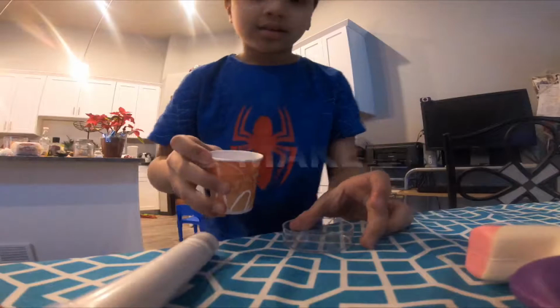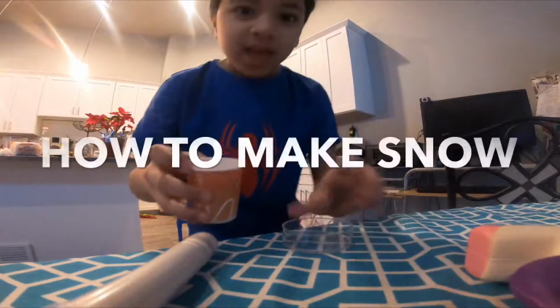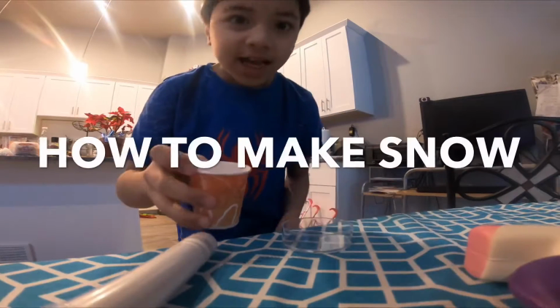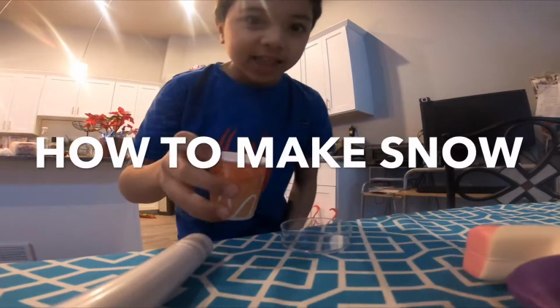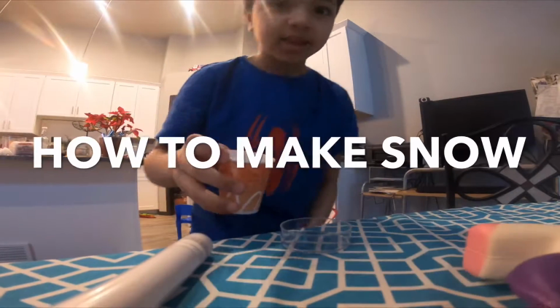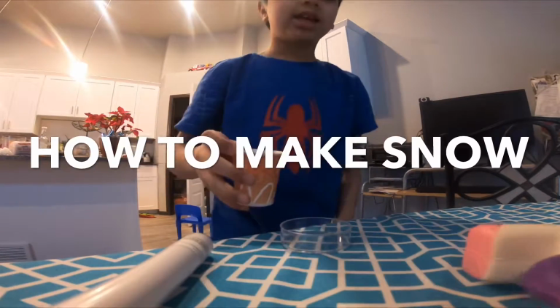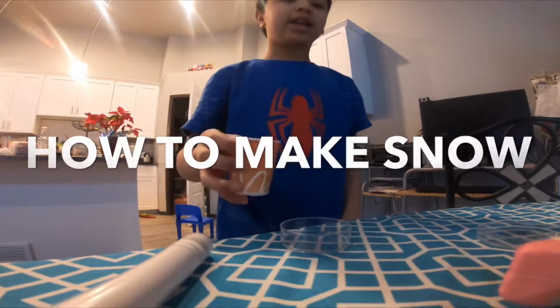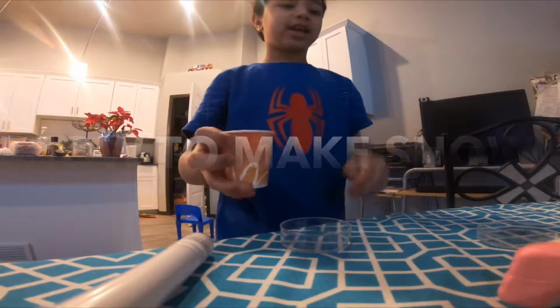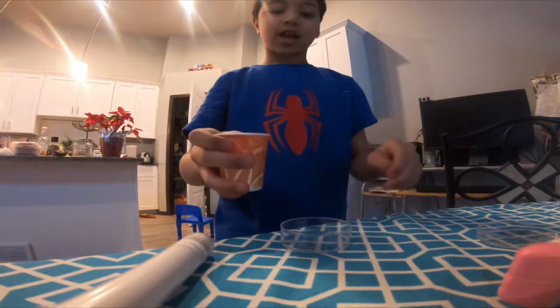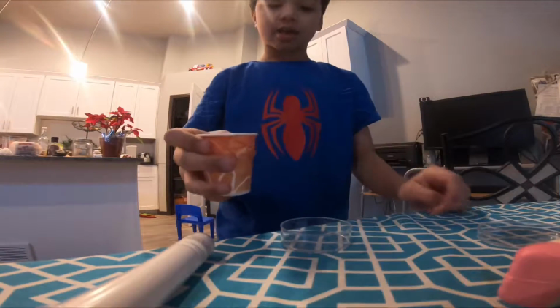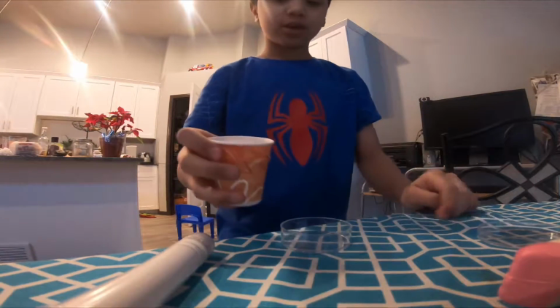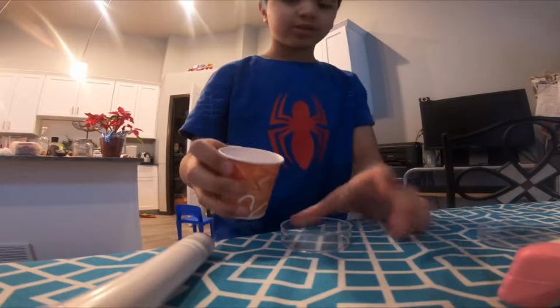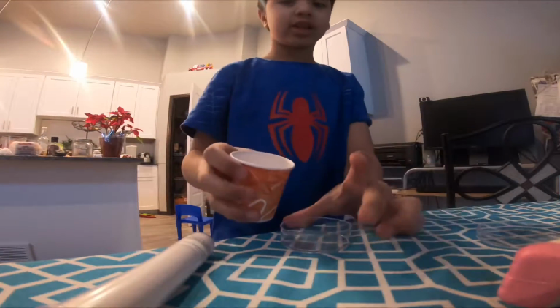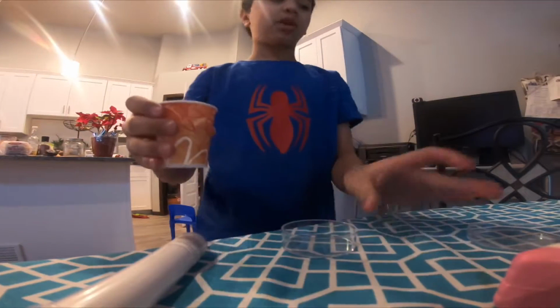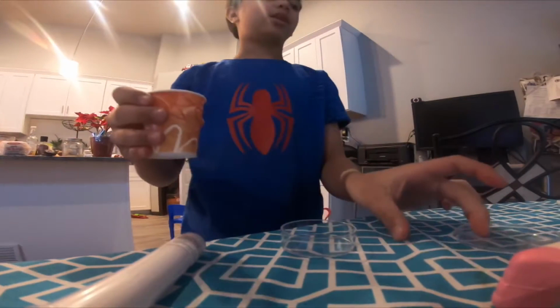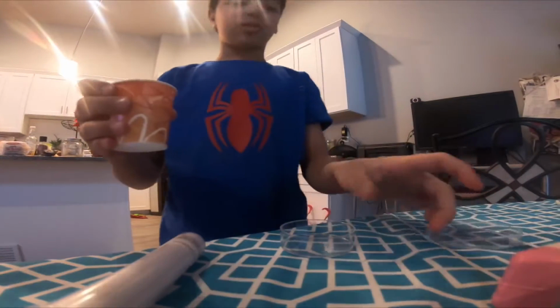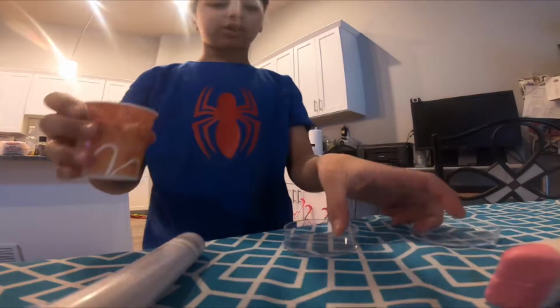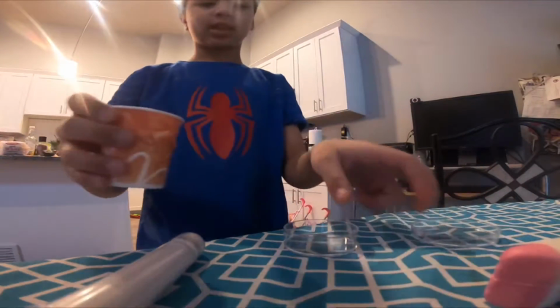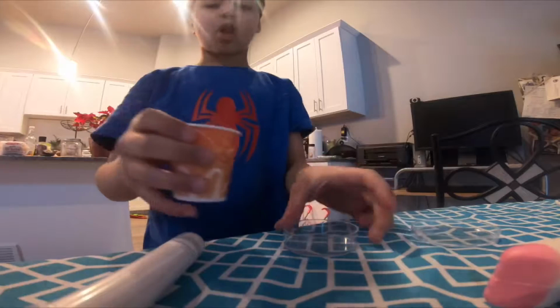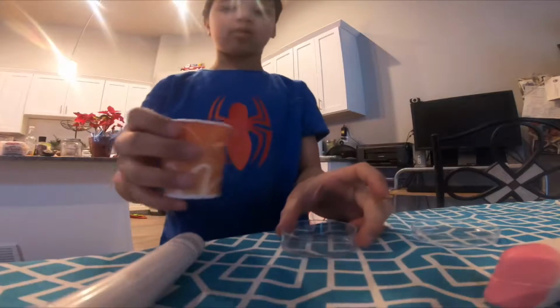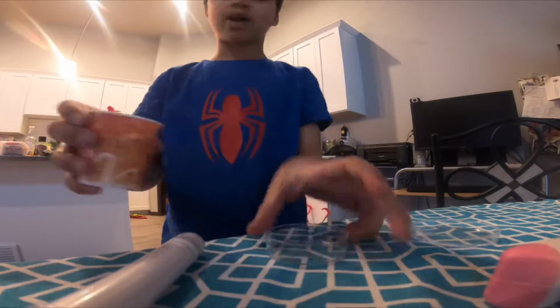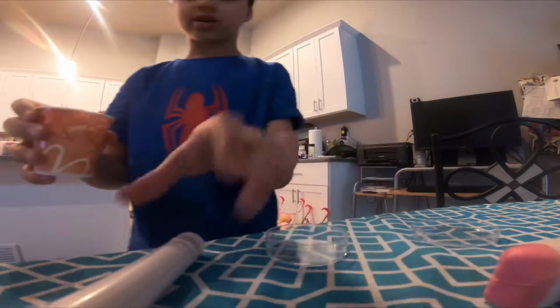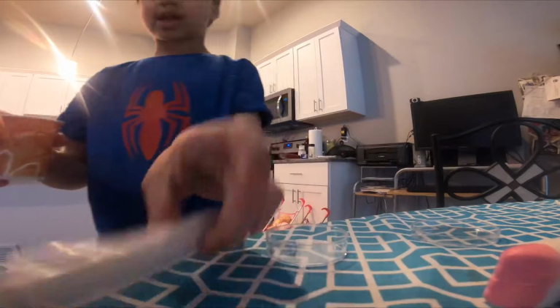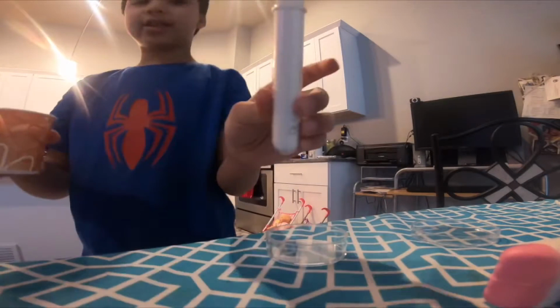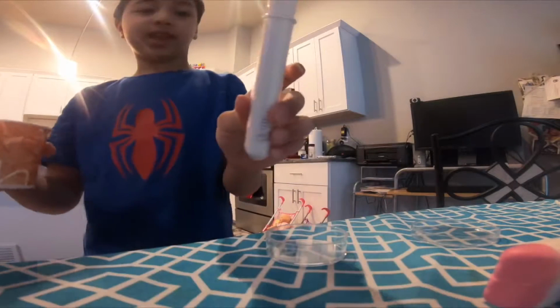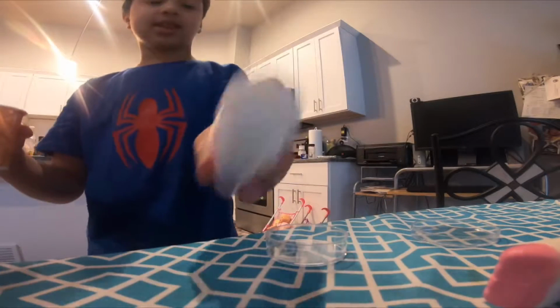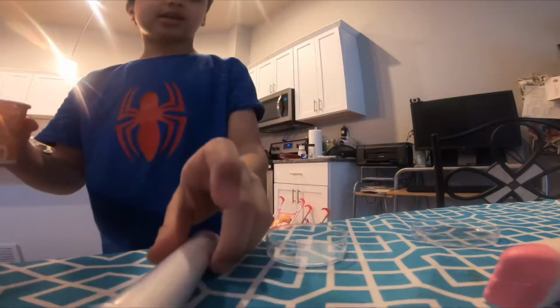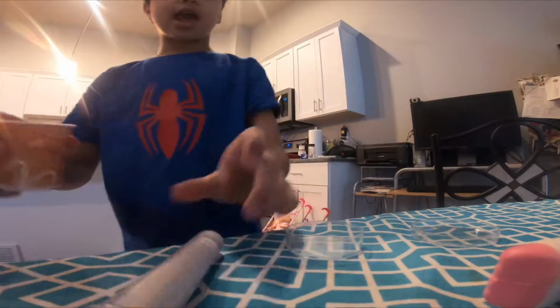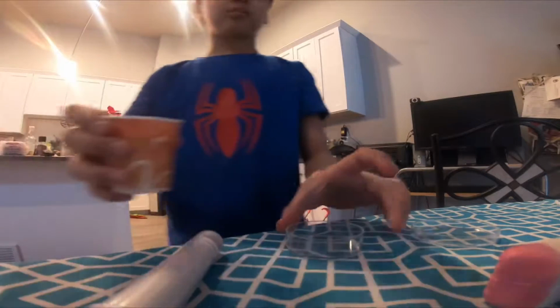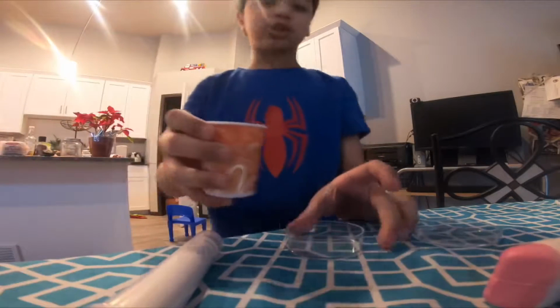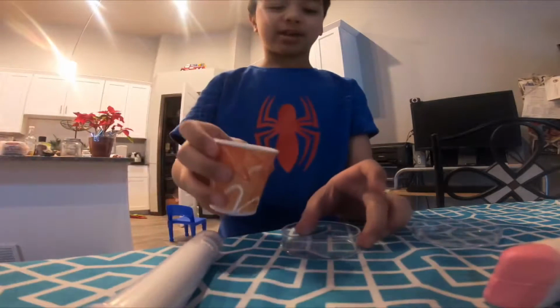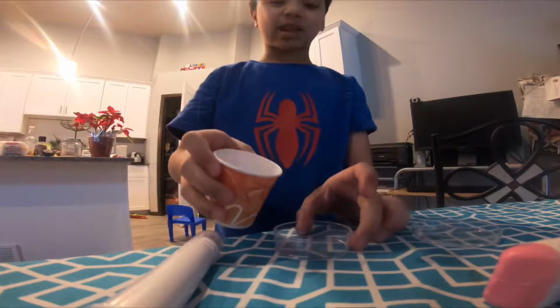Hey guys, this is Keenan and I'm going to do an experiment with water and I'm going to try to make snow.